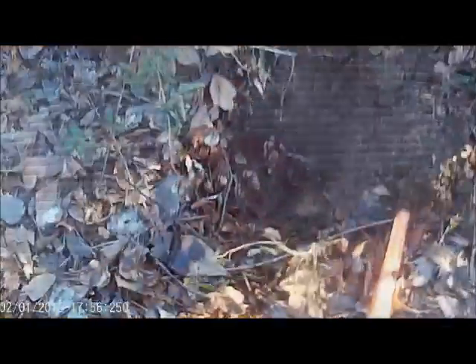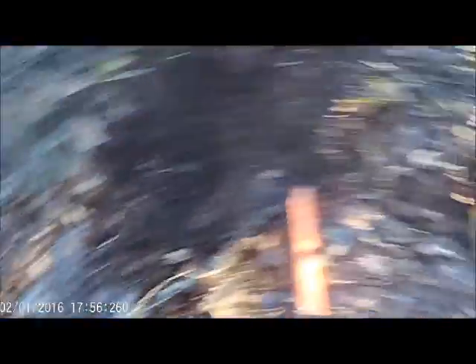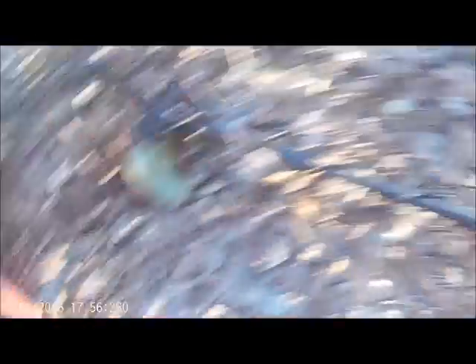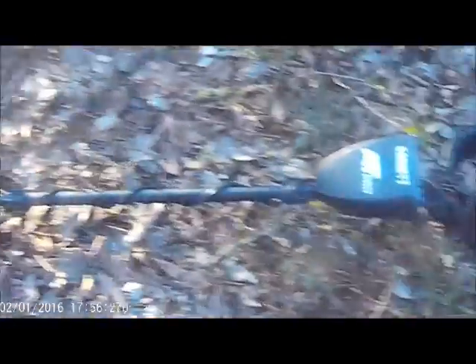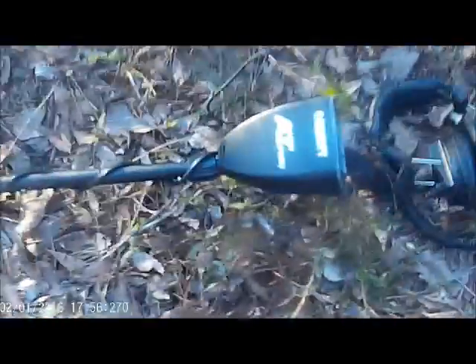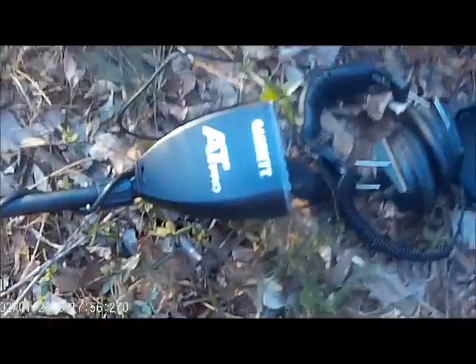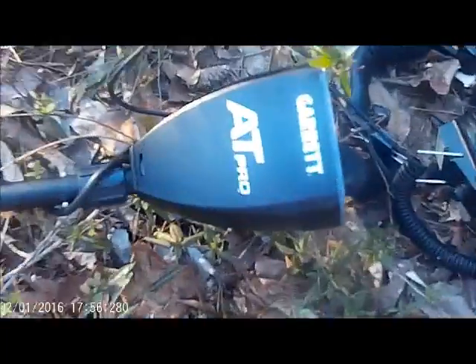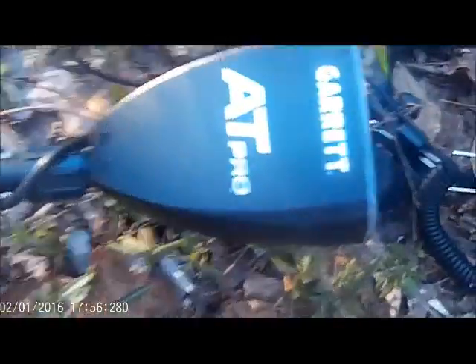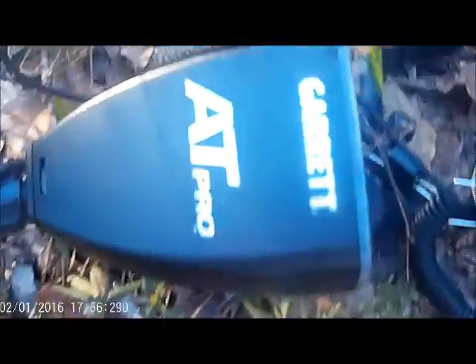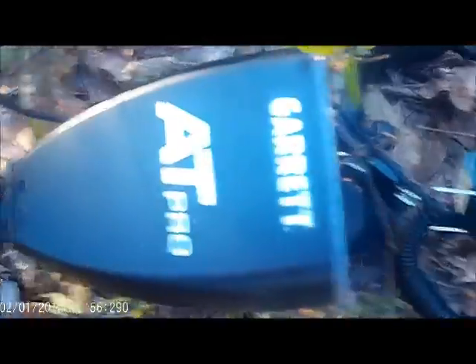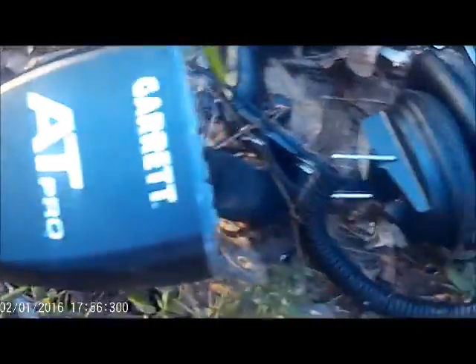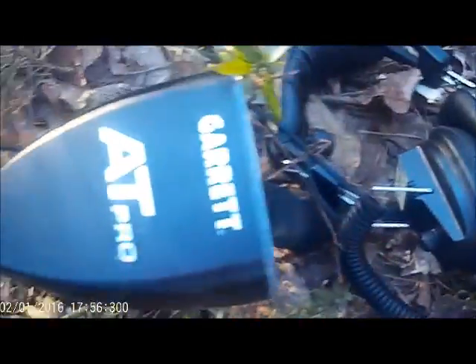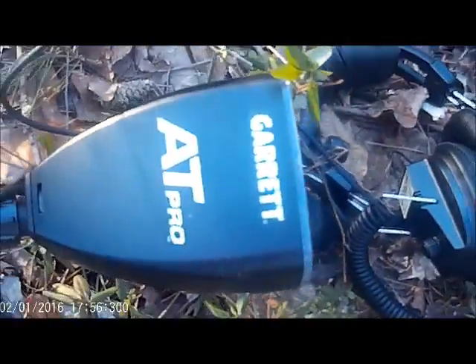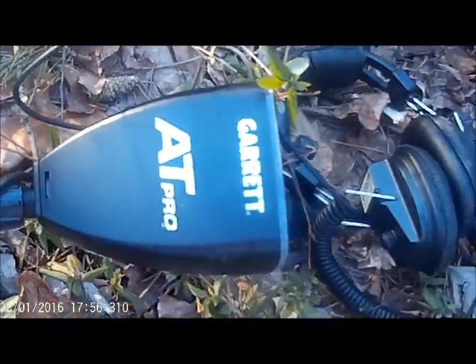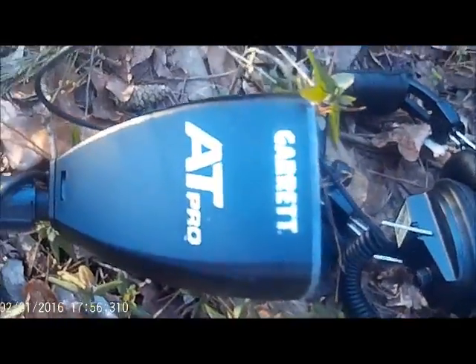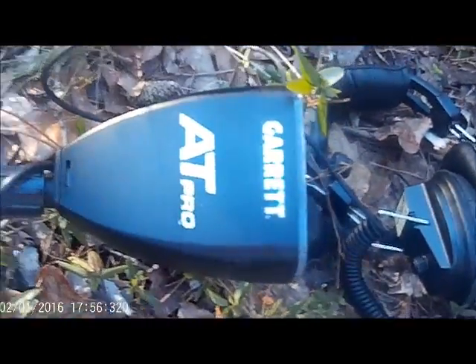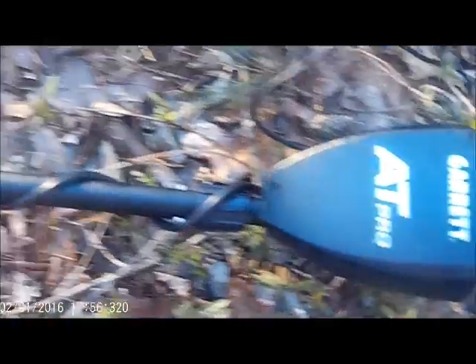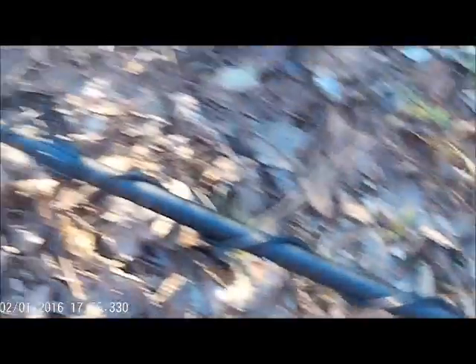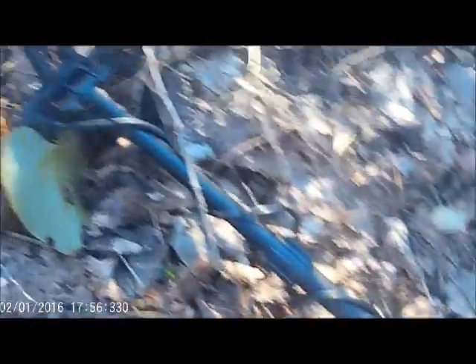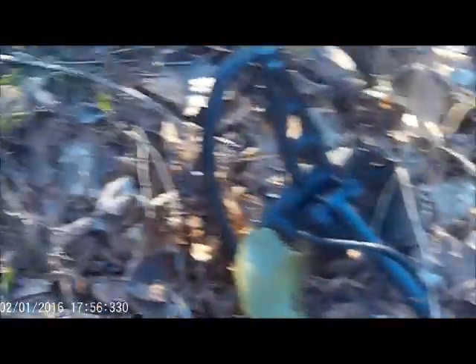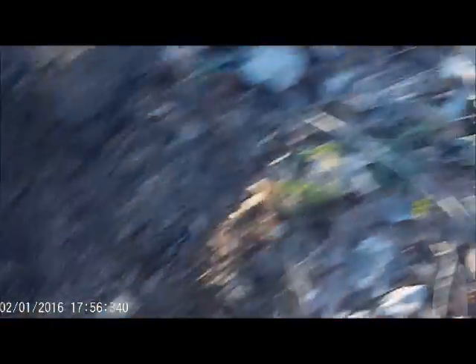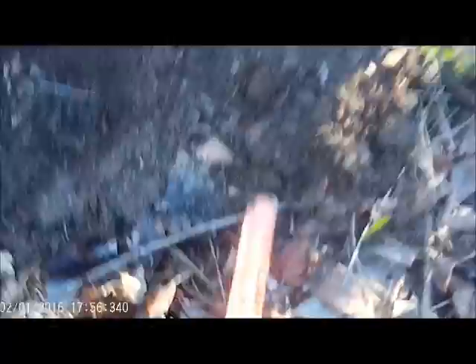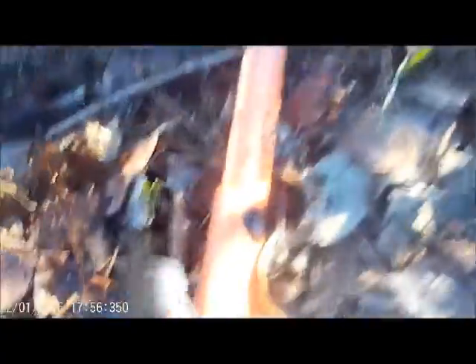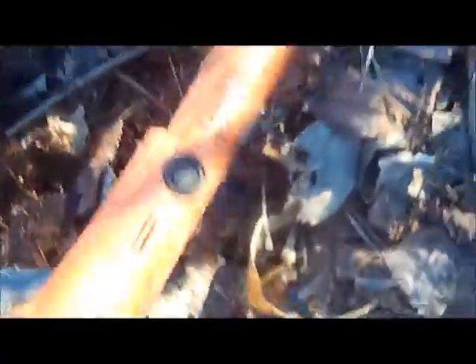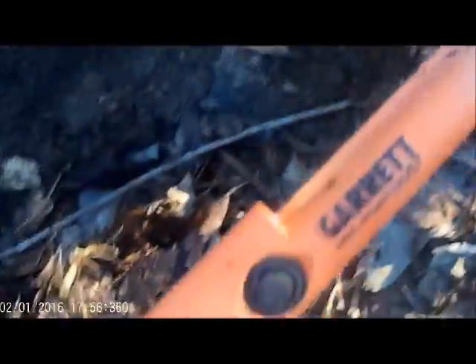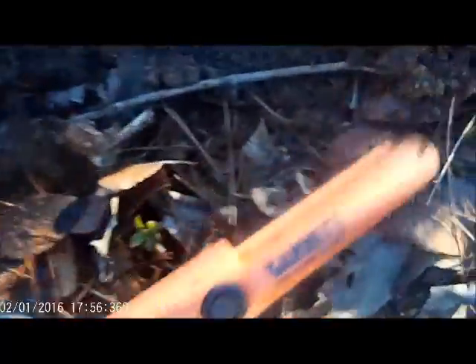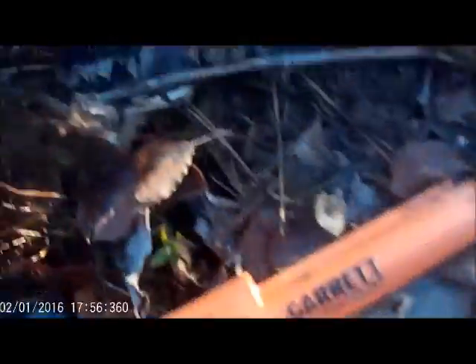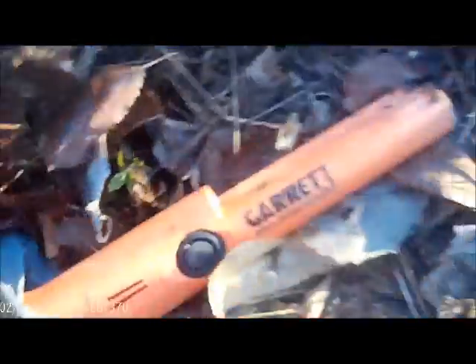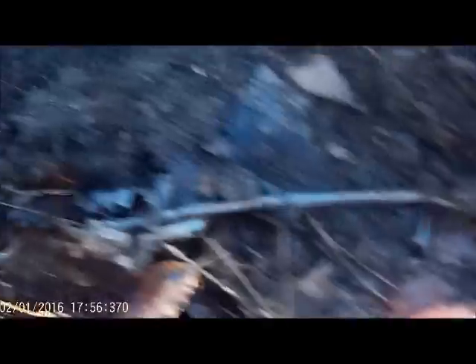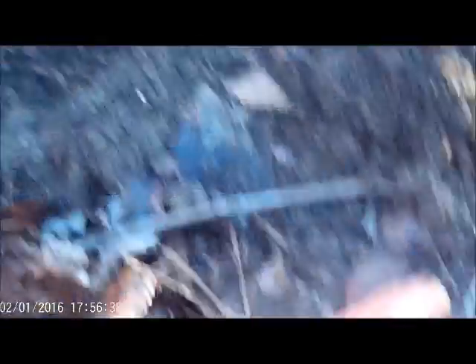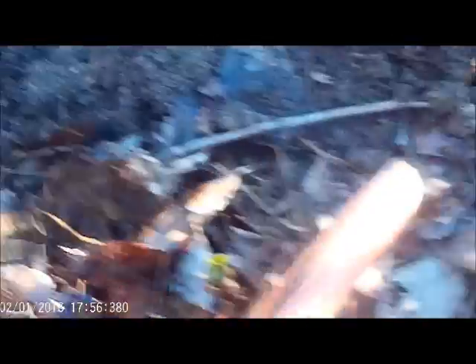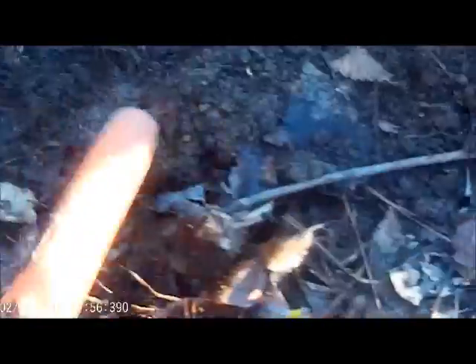I'm out here today with my brand new Garrett AT Pro. I just got it two days ago. It's been raining so I haven't been able to get out here. Of course I've got my pinpointer.